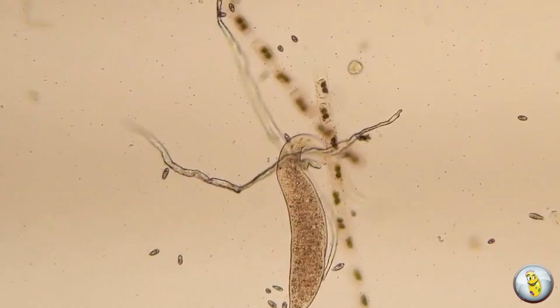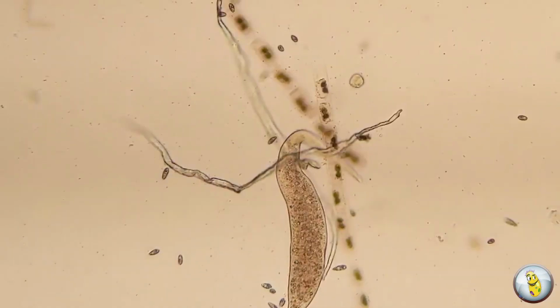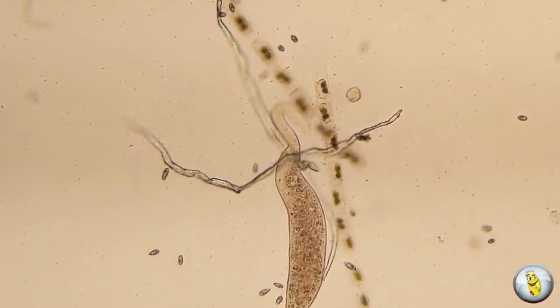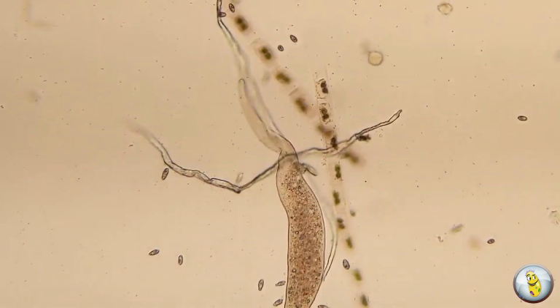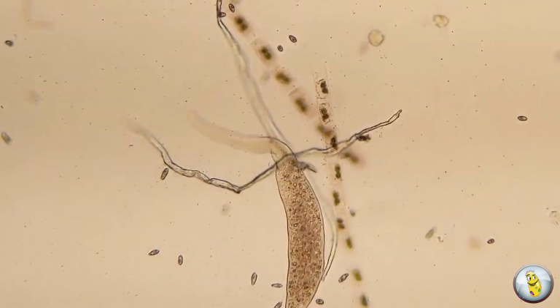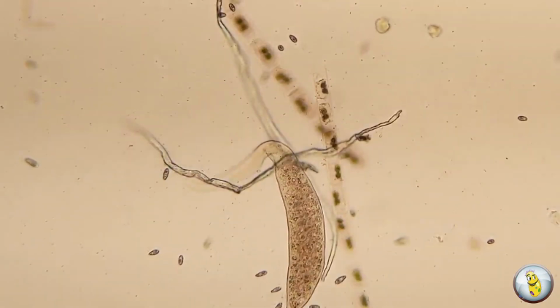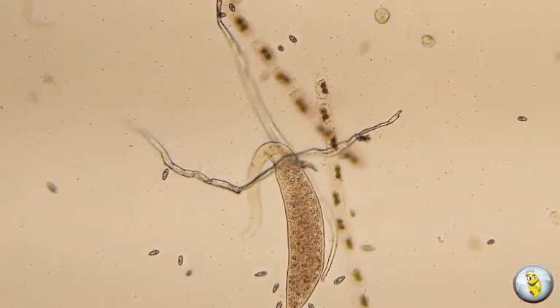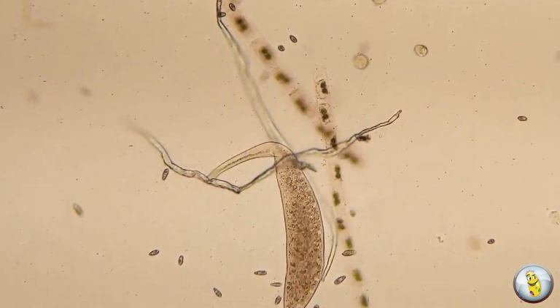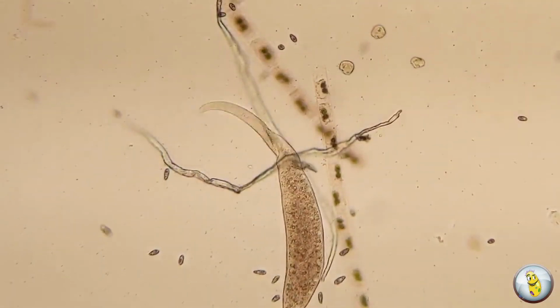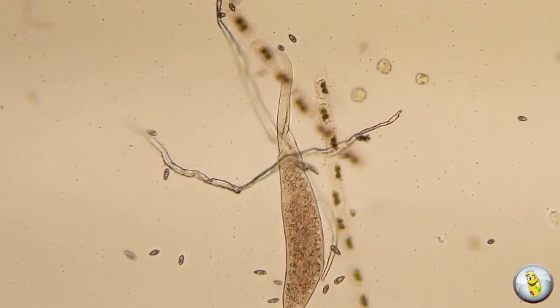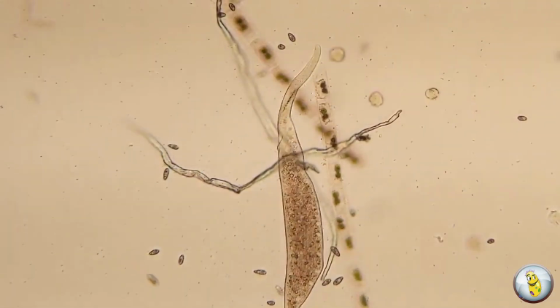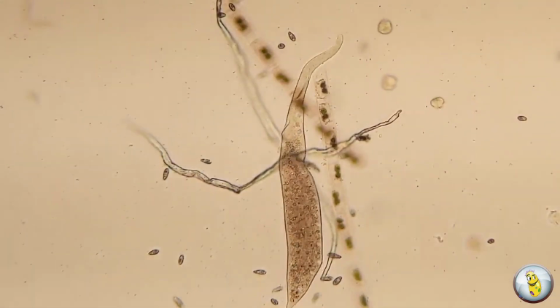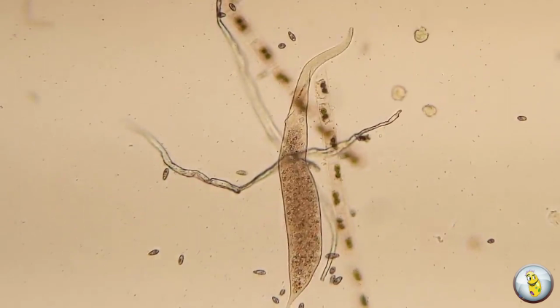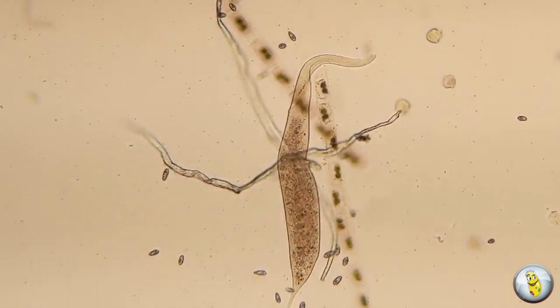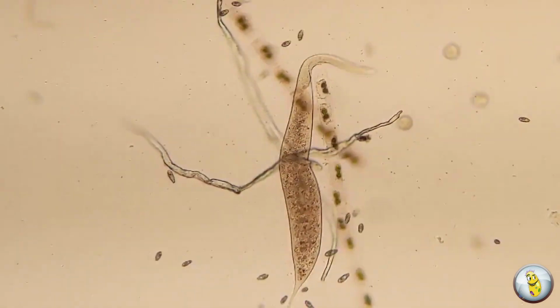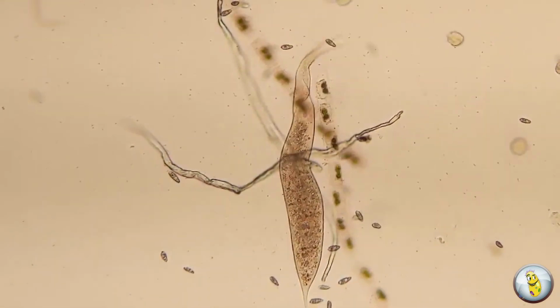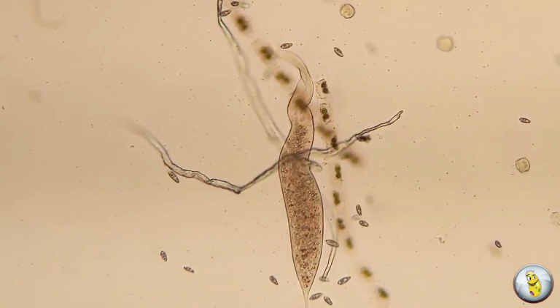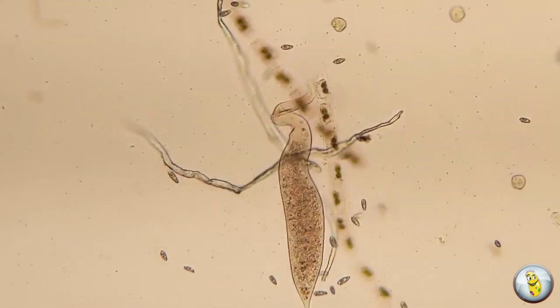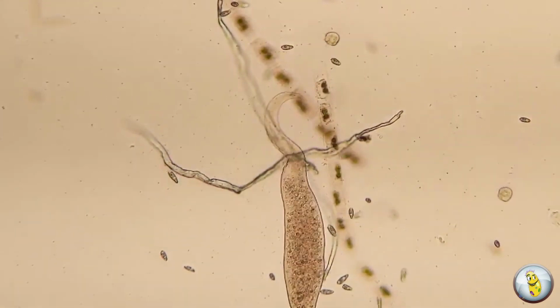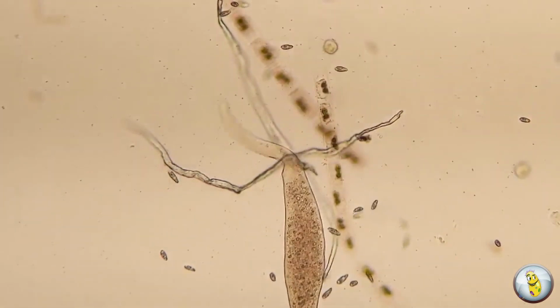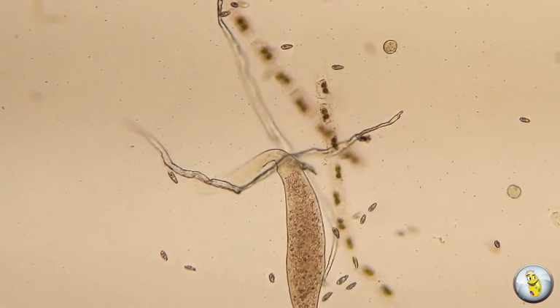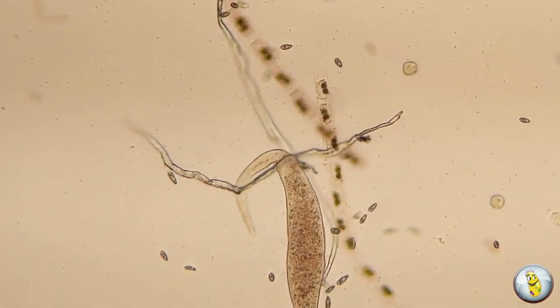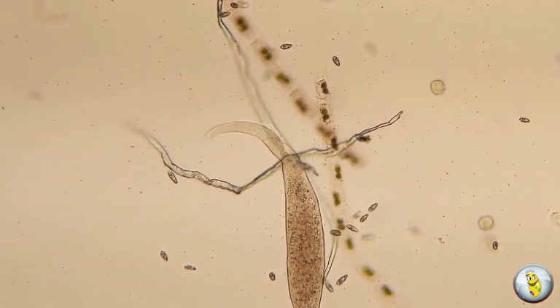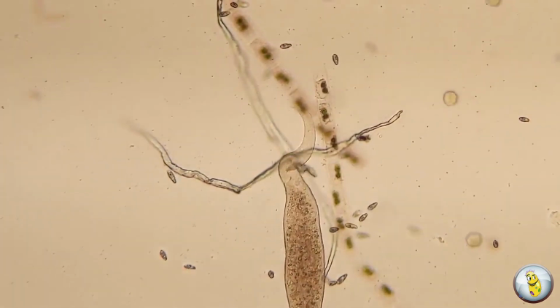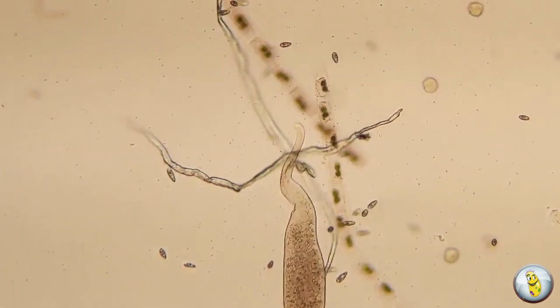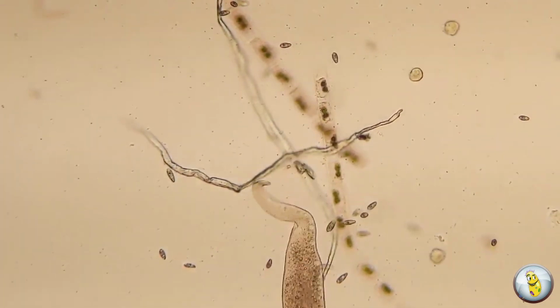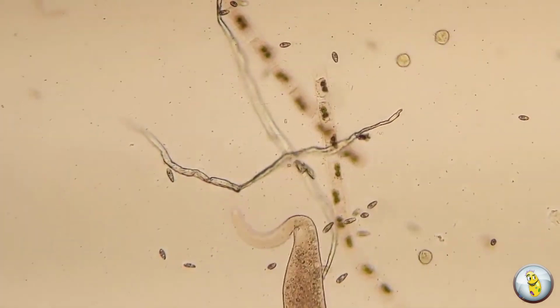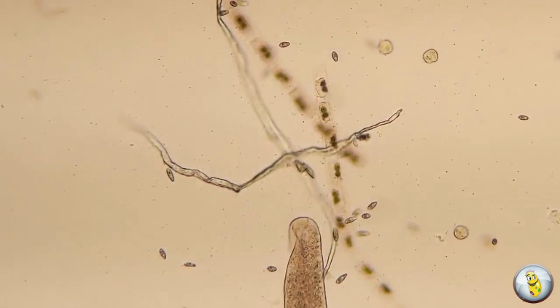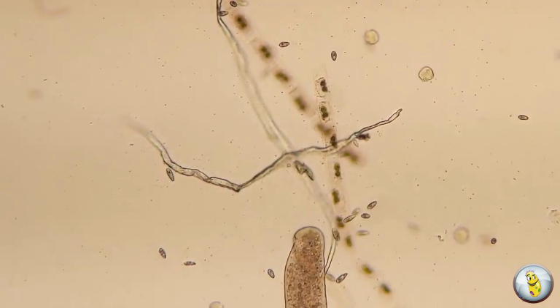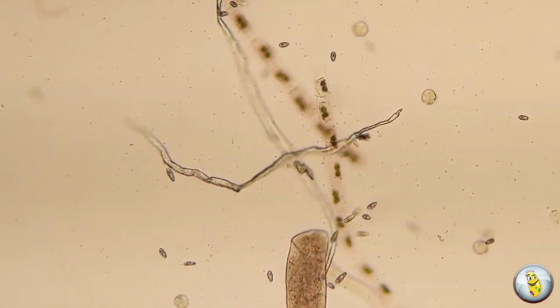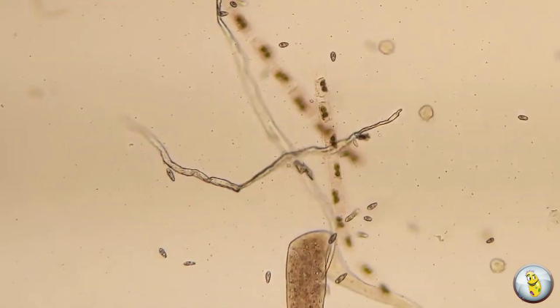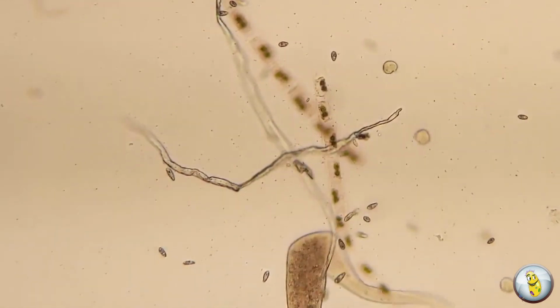Our next little killer was once called Dileptus Anser. It has this long trunk-like appendage that it flails around while searching for prey. Watch what happens when it finds one.